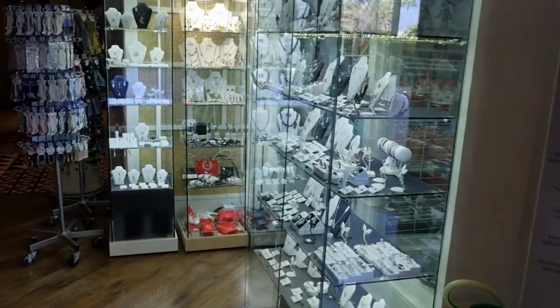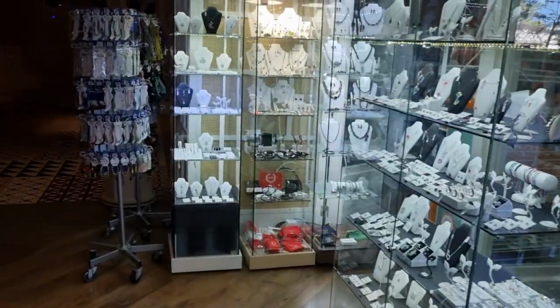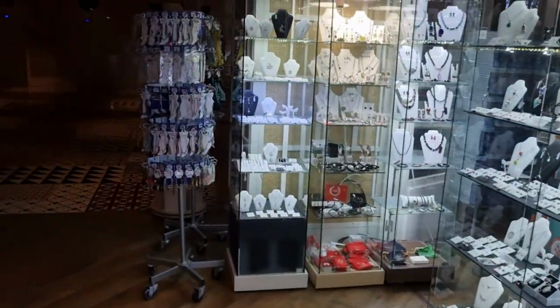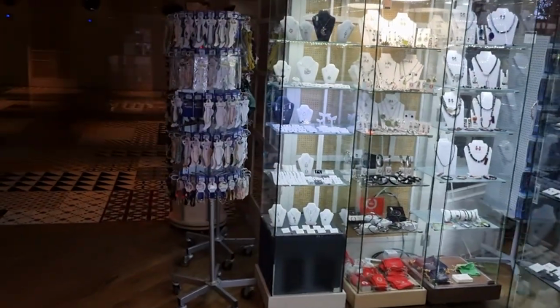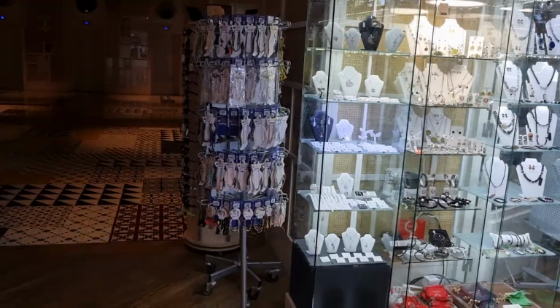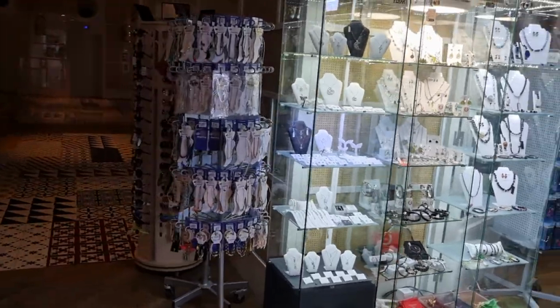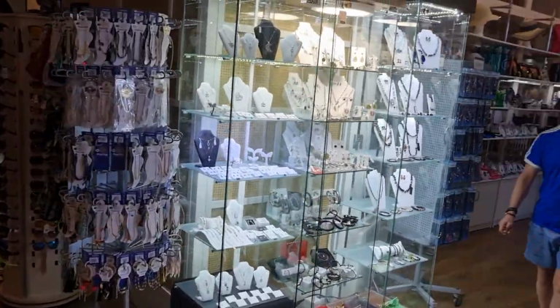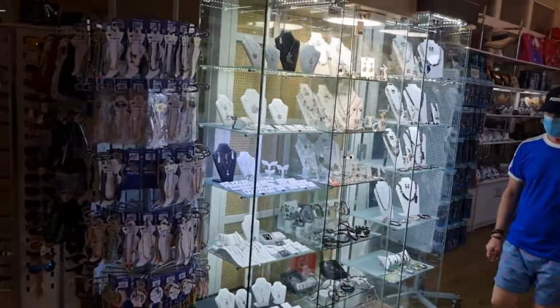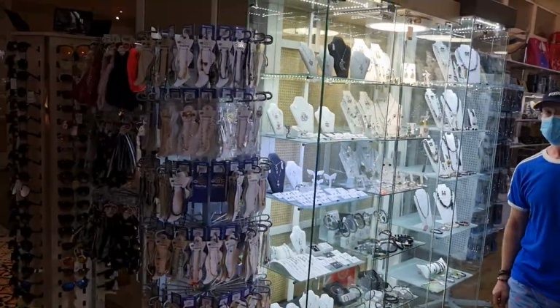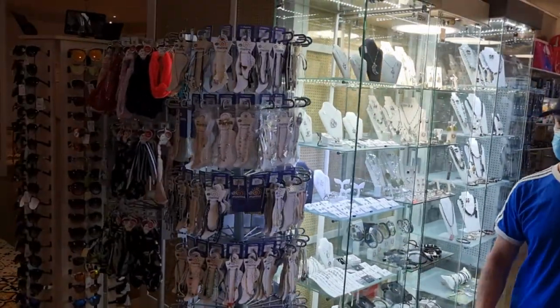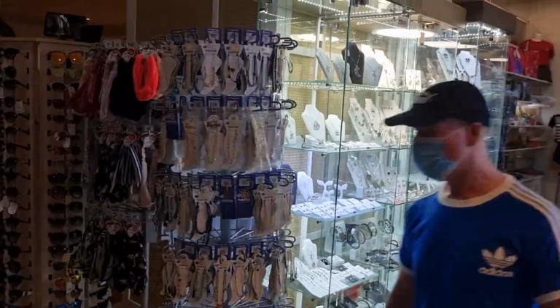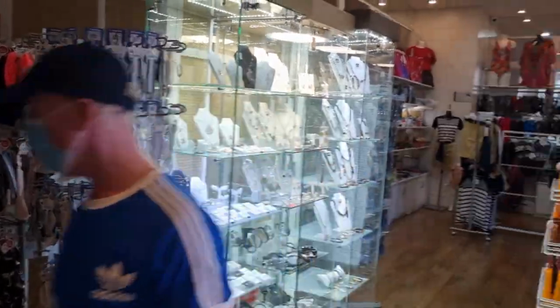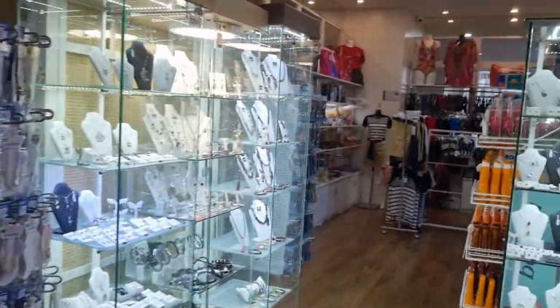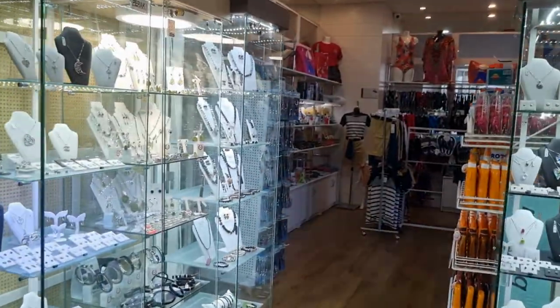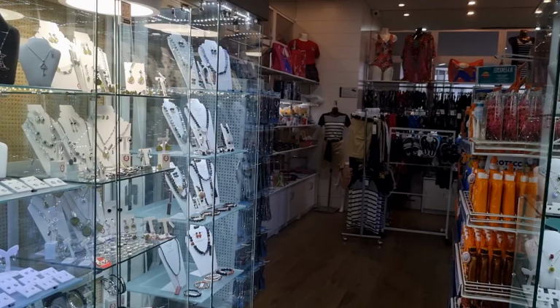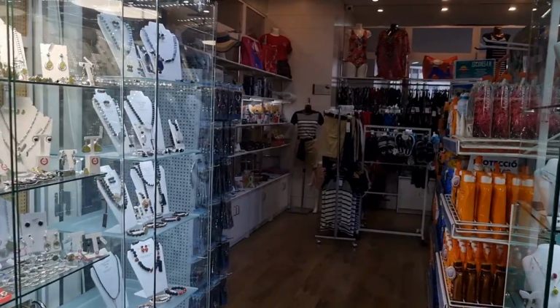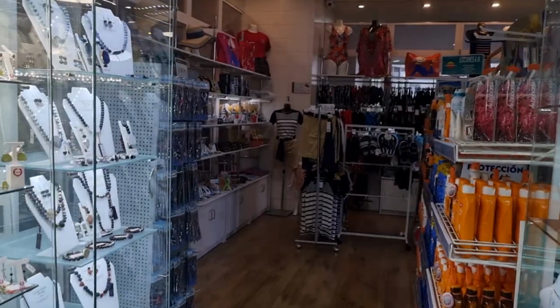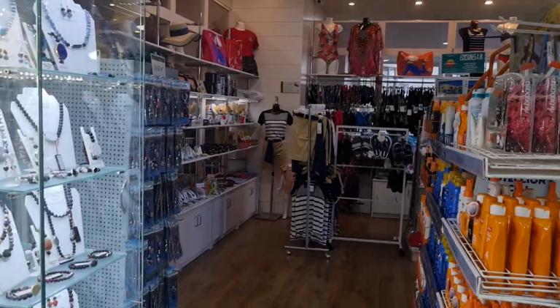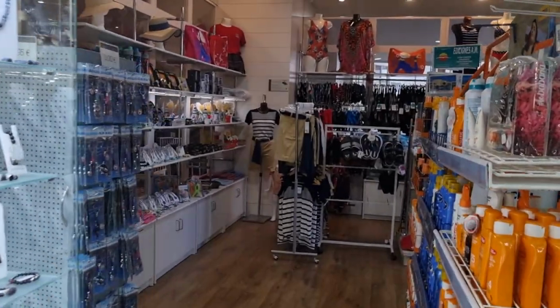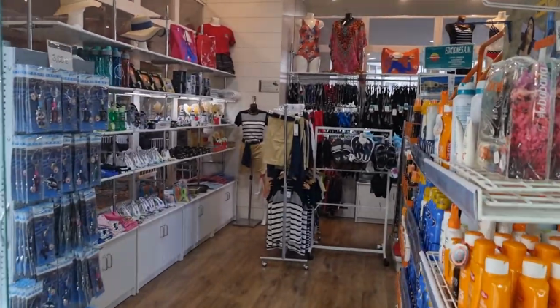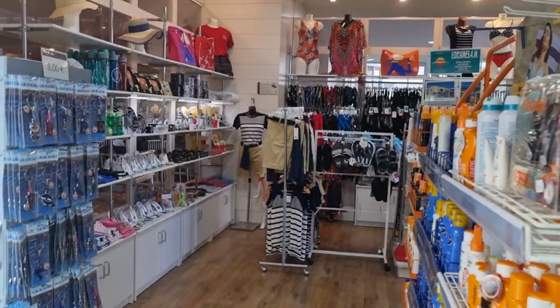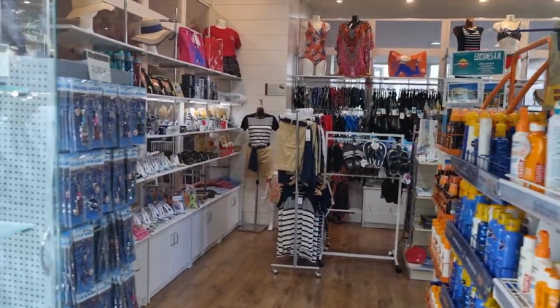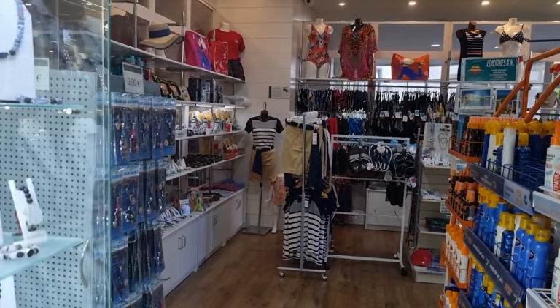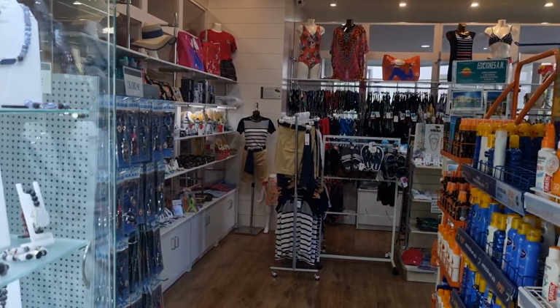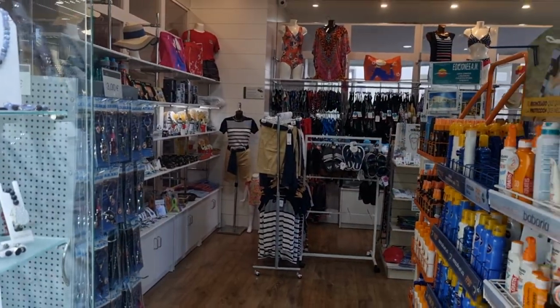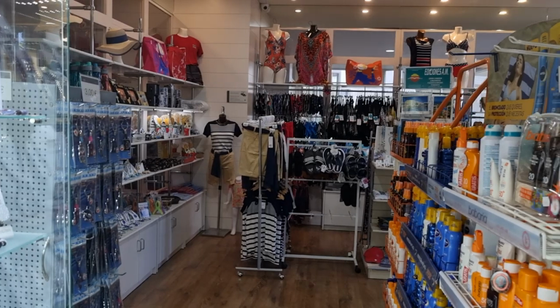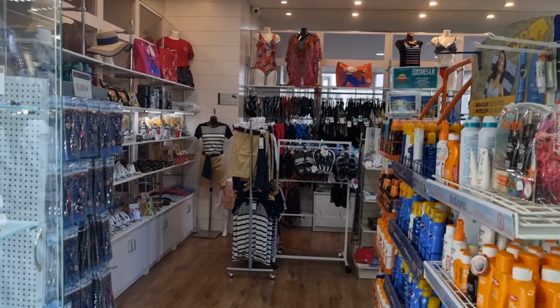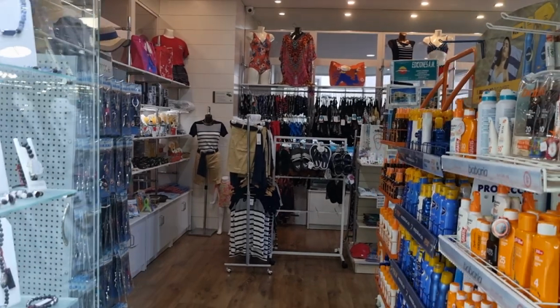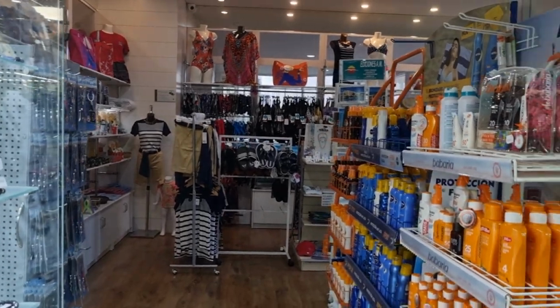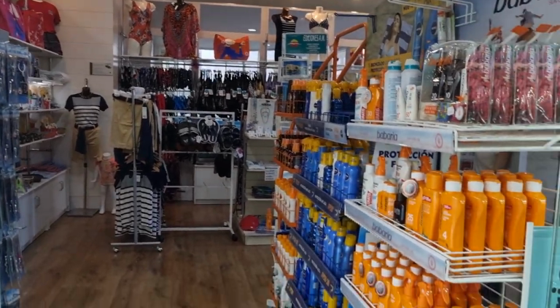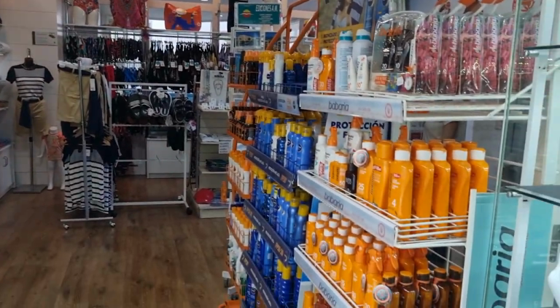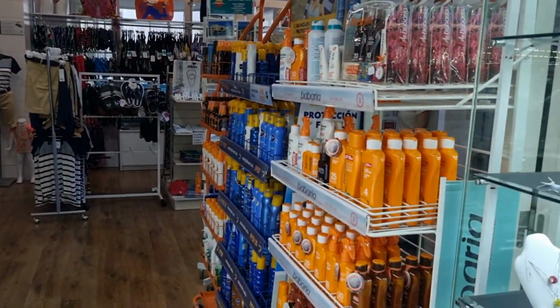They've got a wee jewellery shop here by the looks of it. They're also selling sandals and t-shirts, various other things. Nice stuff up there for ladies as well.